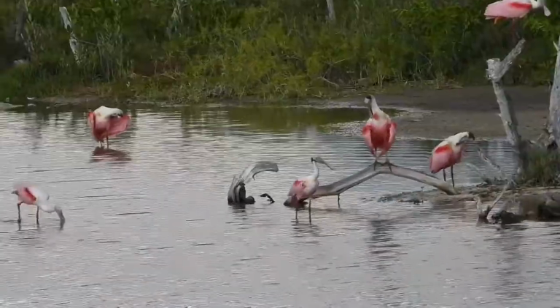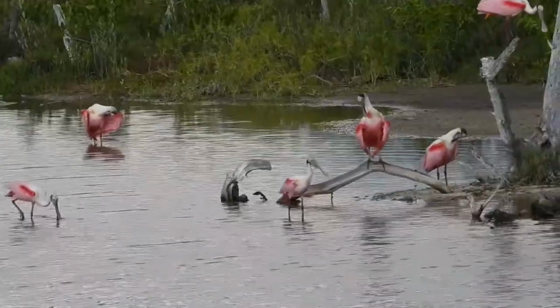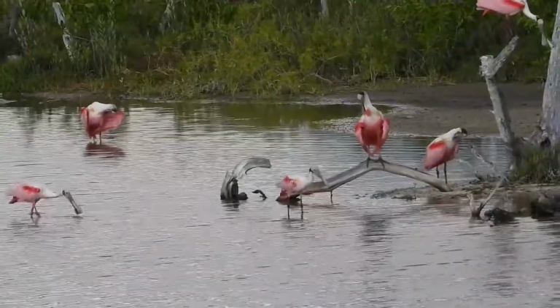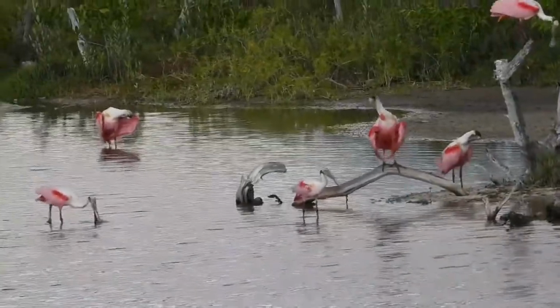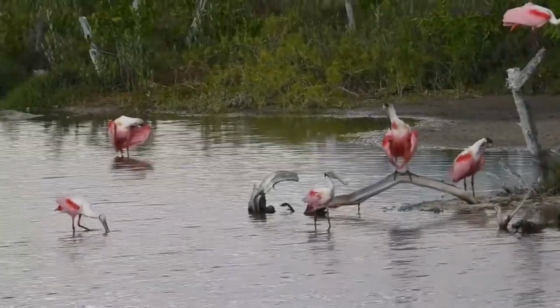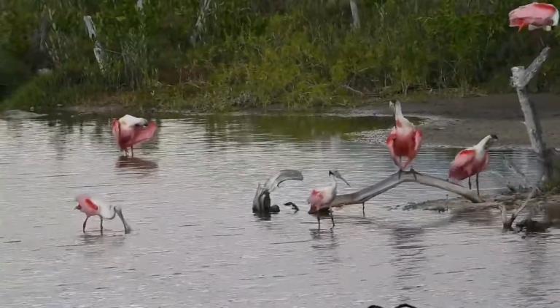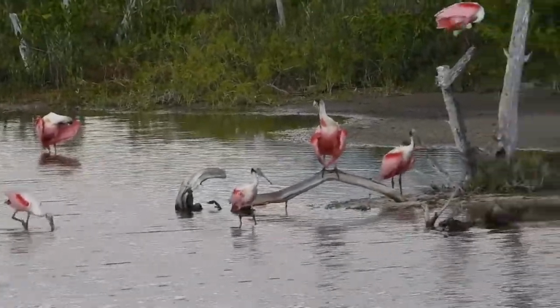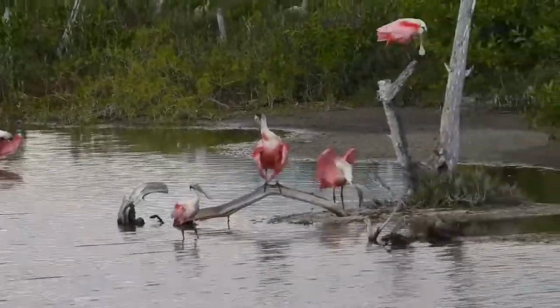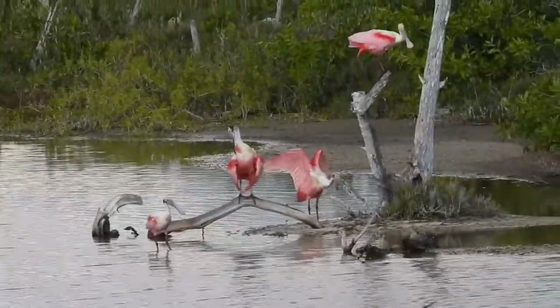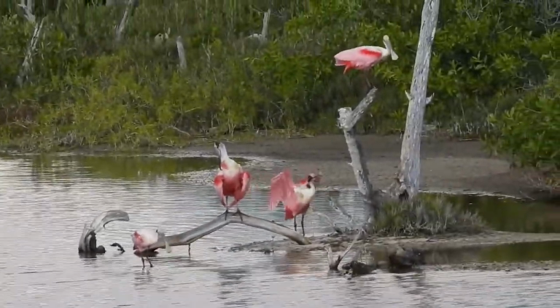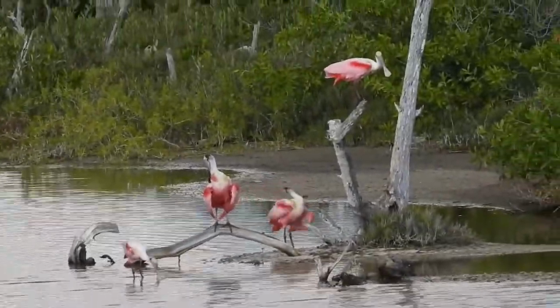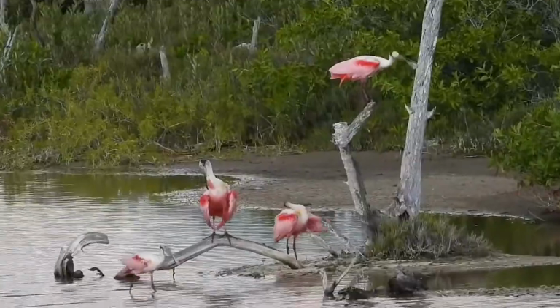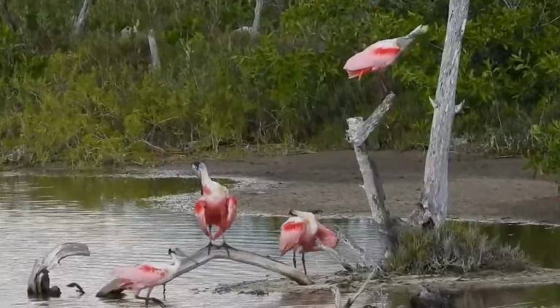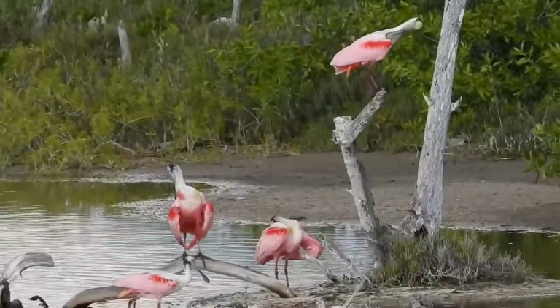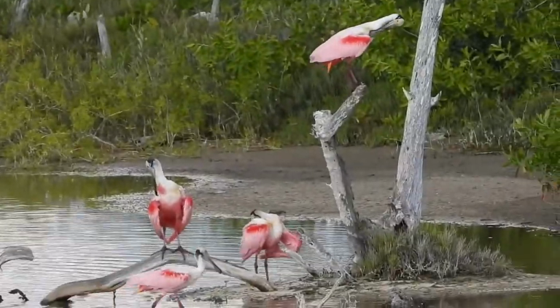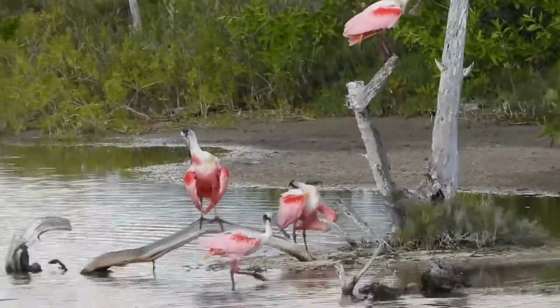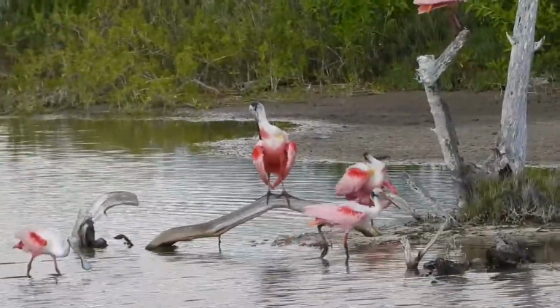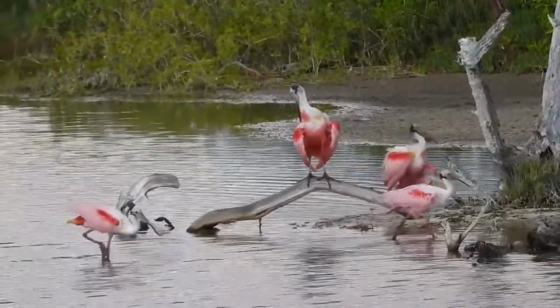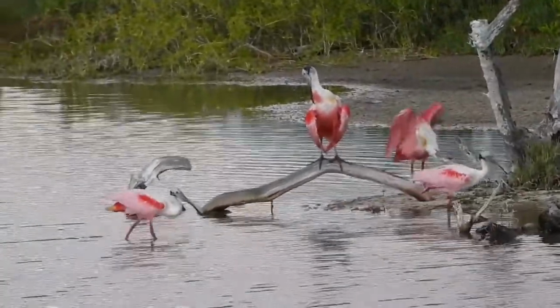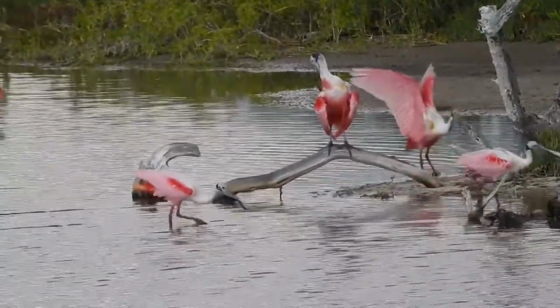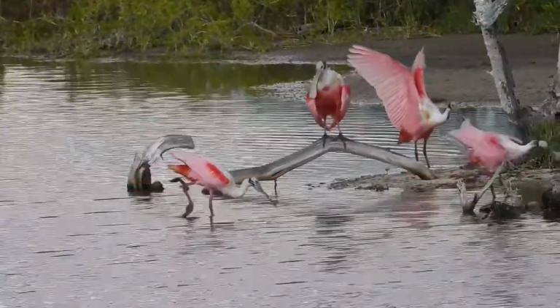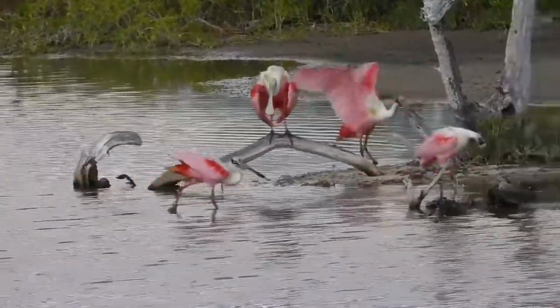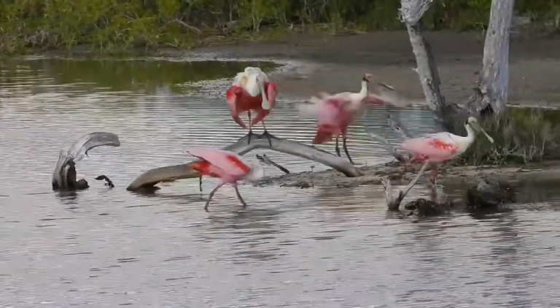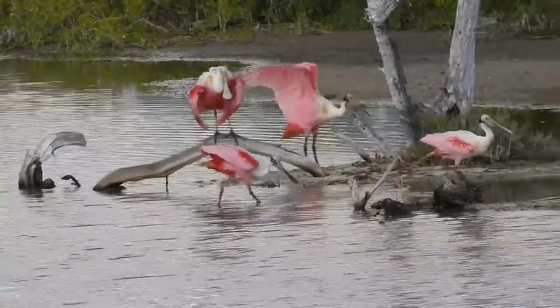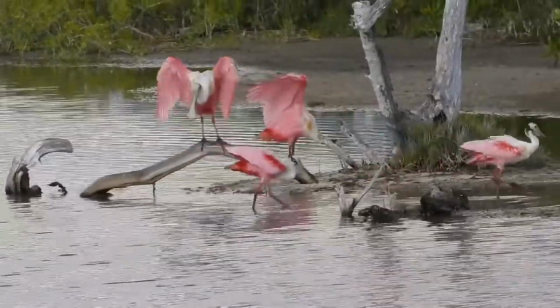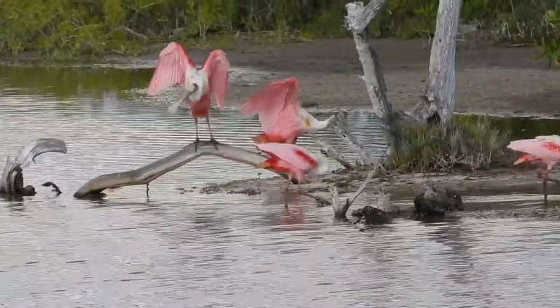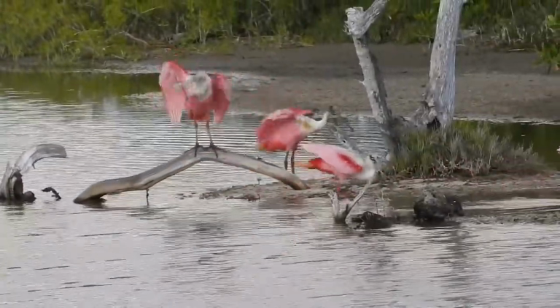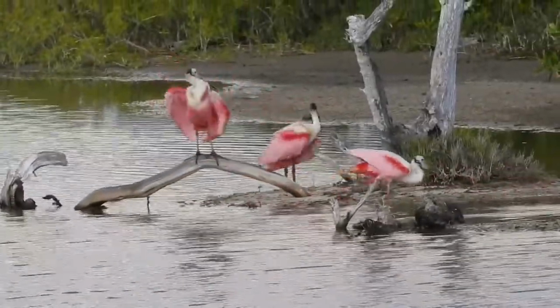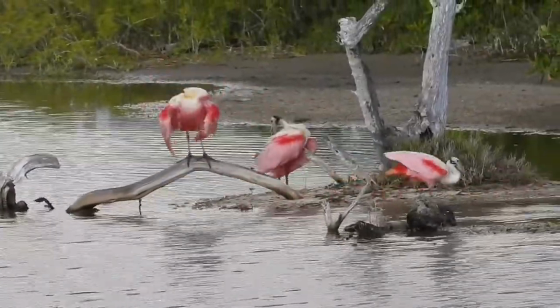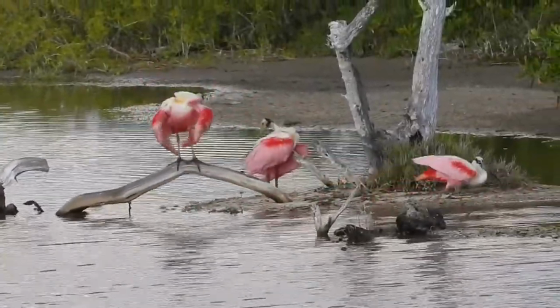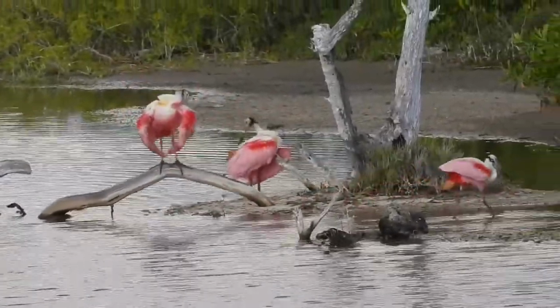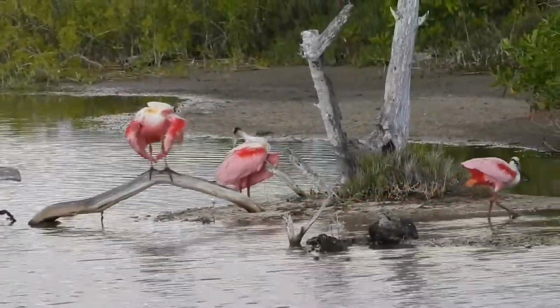These are roseate spoonbills. They are large wading birds known for their pink plumage and their spoon-shaped bills. These guys get their pink color — or at least they think — from the crustaceans that they eat.